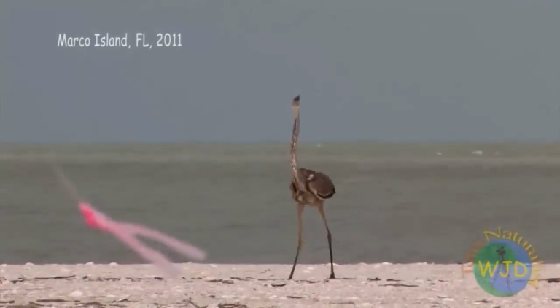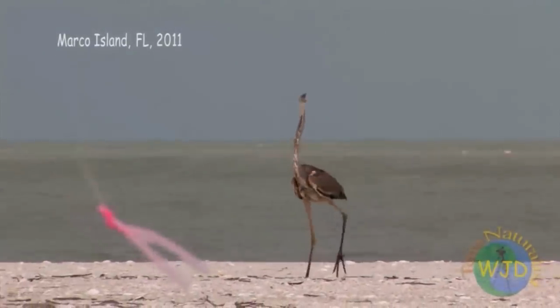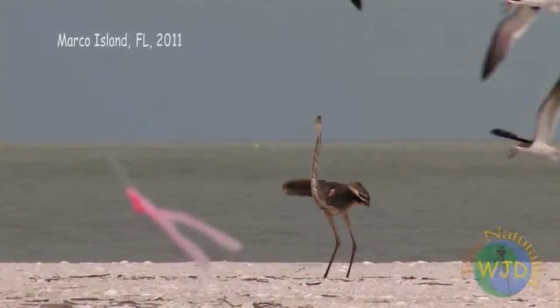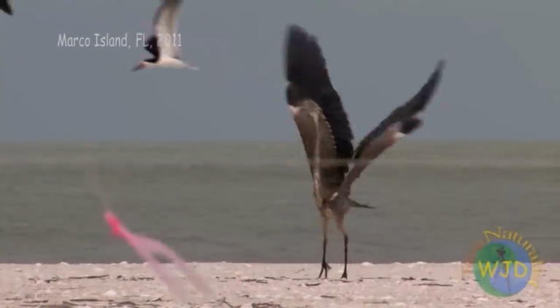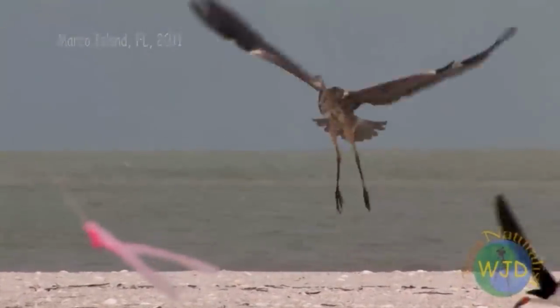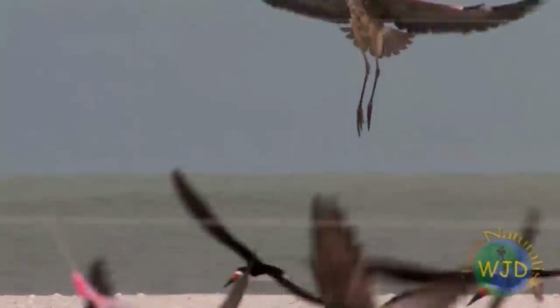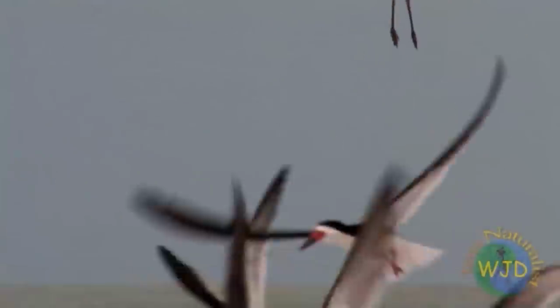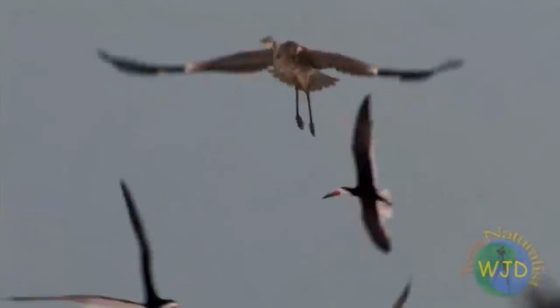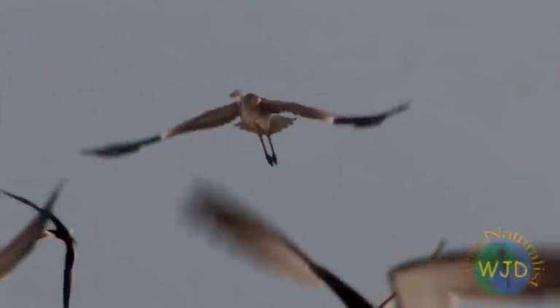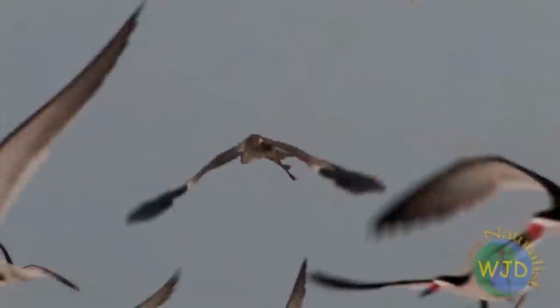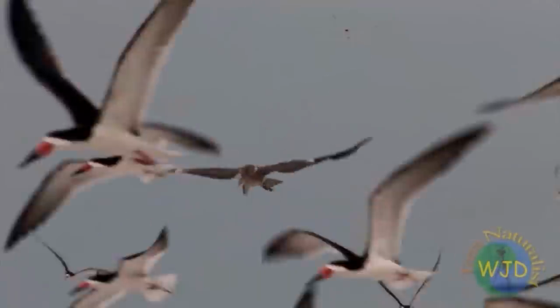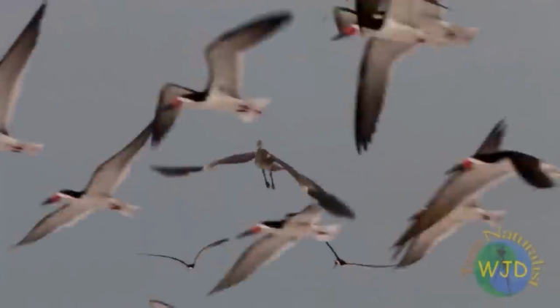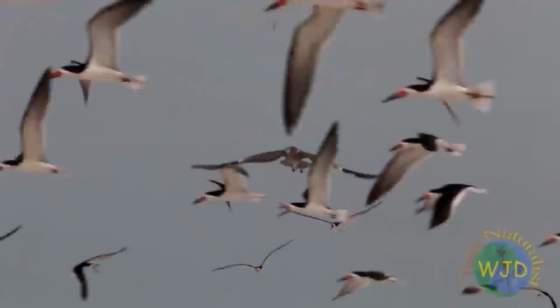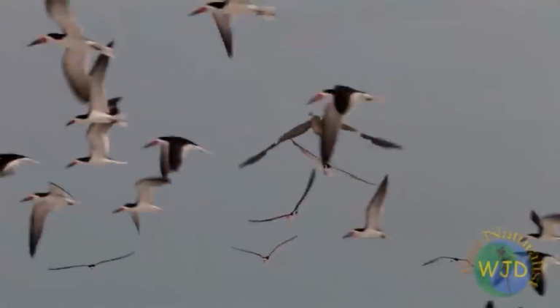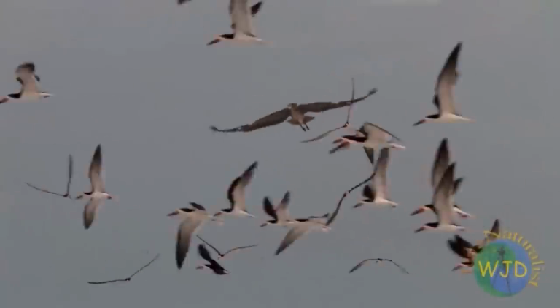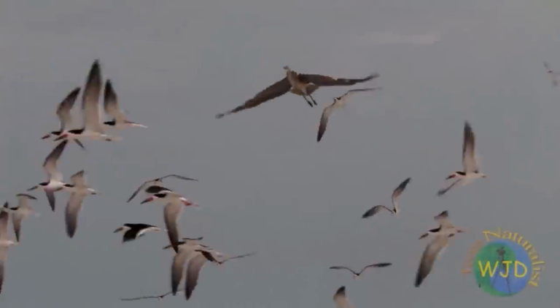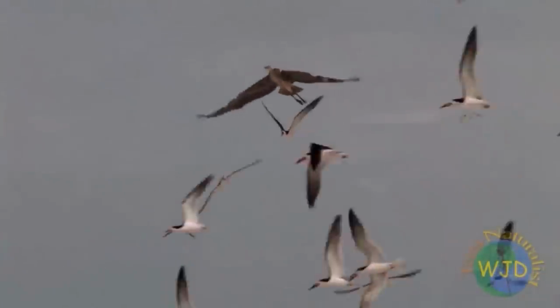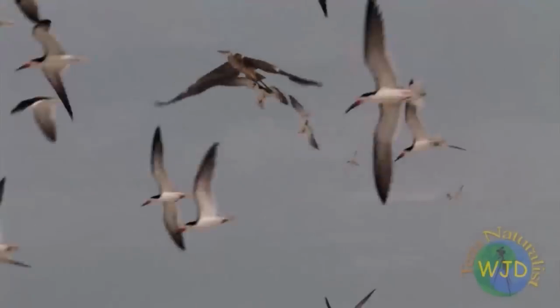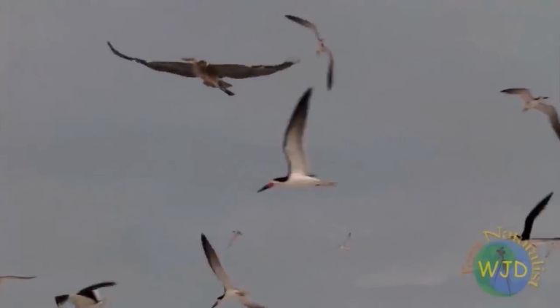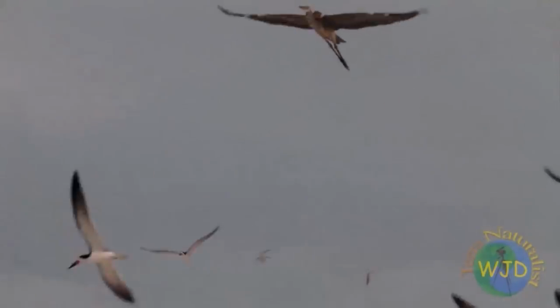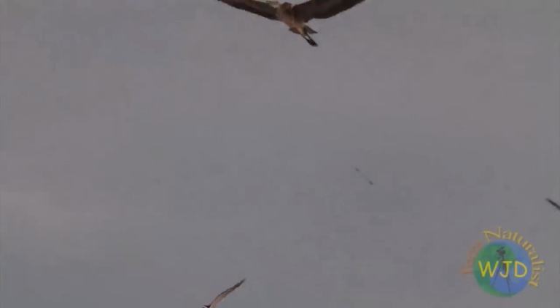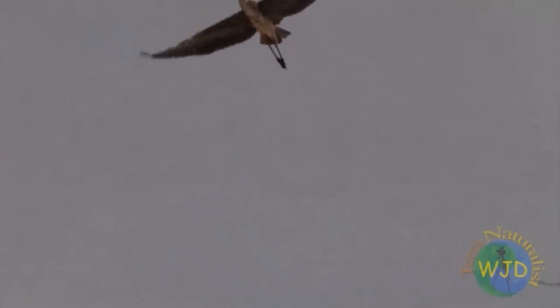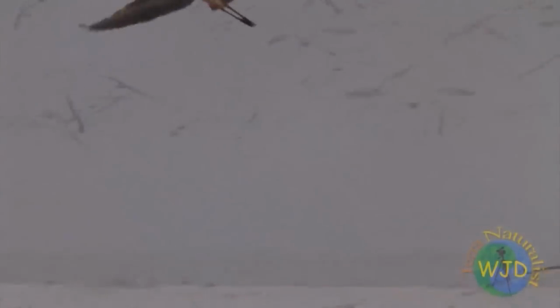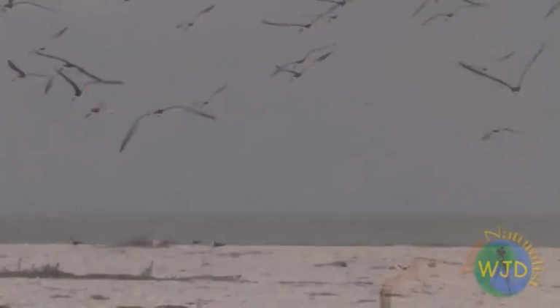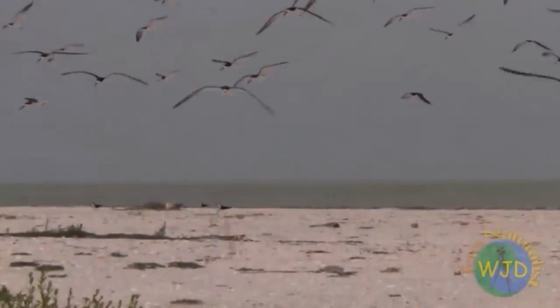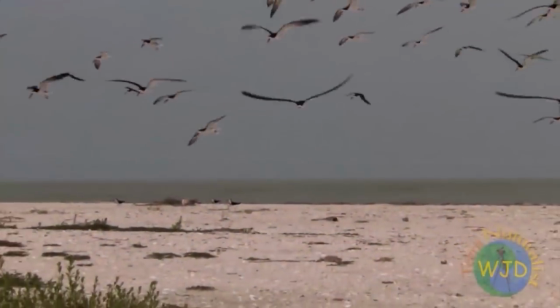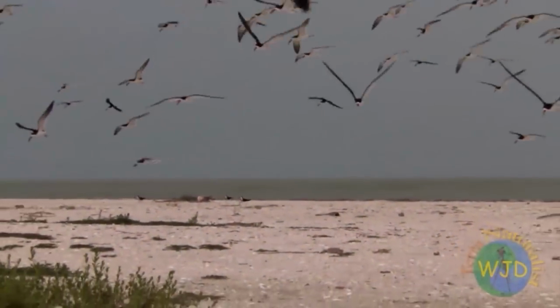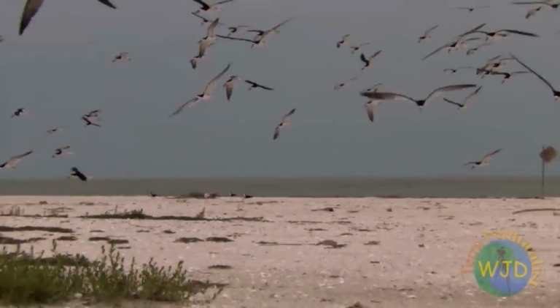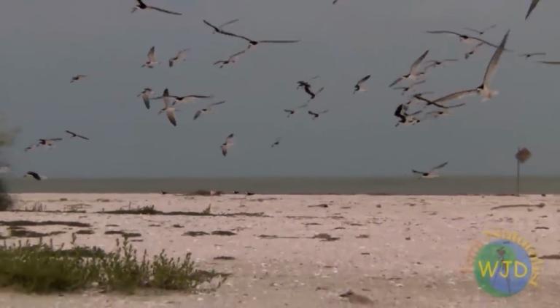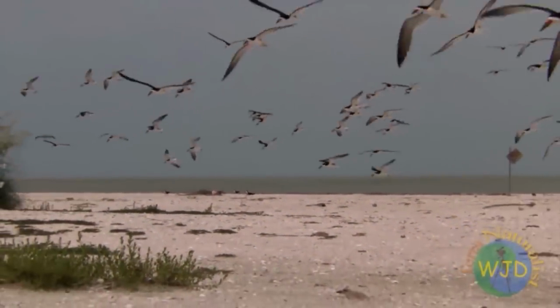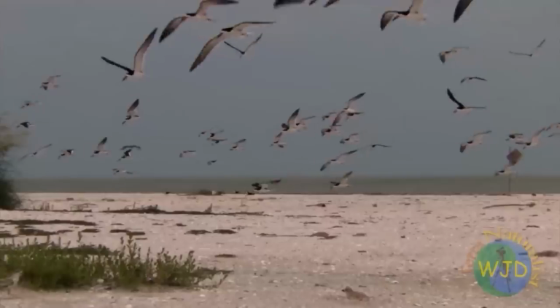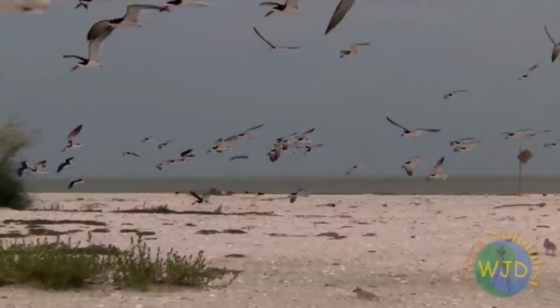Early detection and having help mobbing a predator are two reasons why birds that nest in open sandy beaches breed in groups. The more eyes watching for danger, the better.